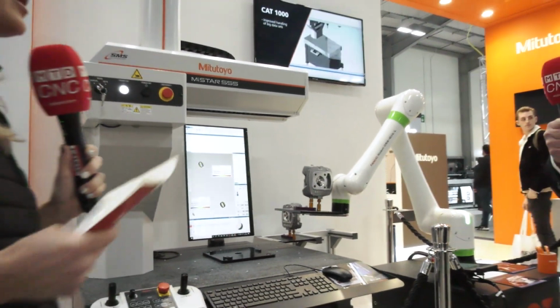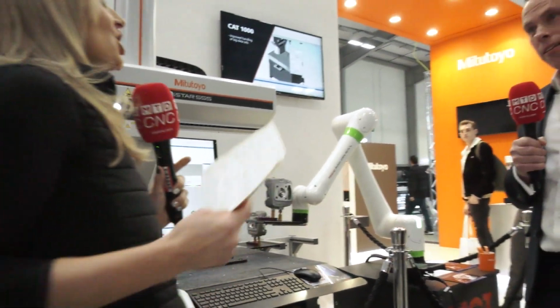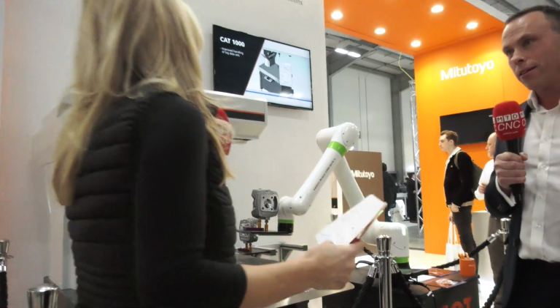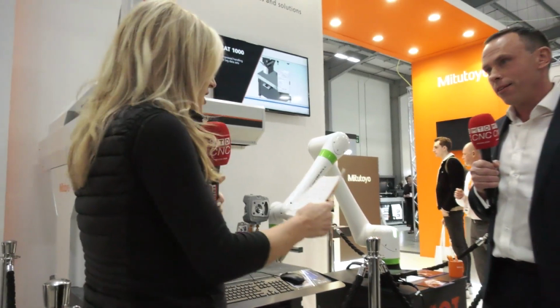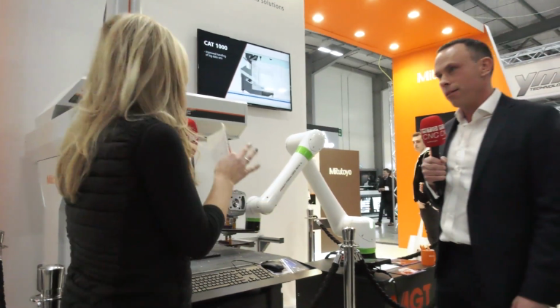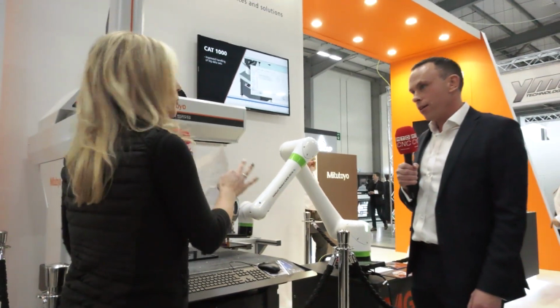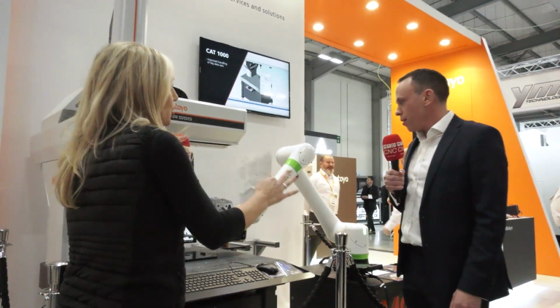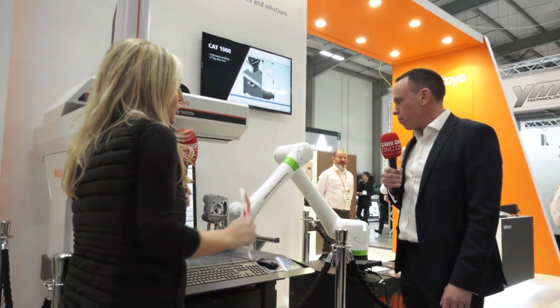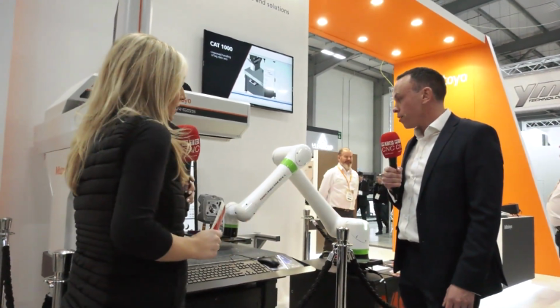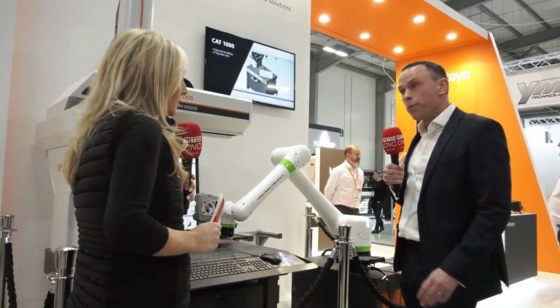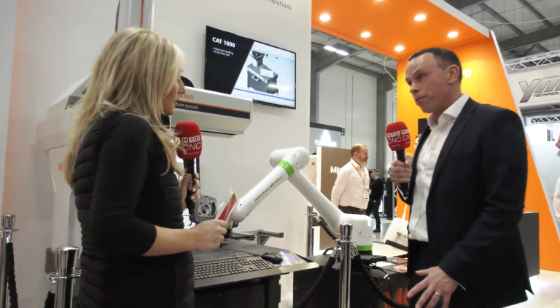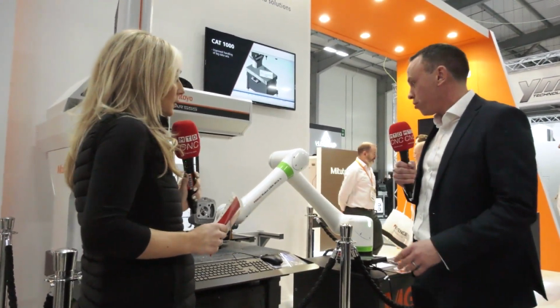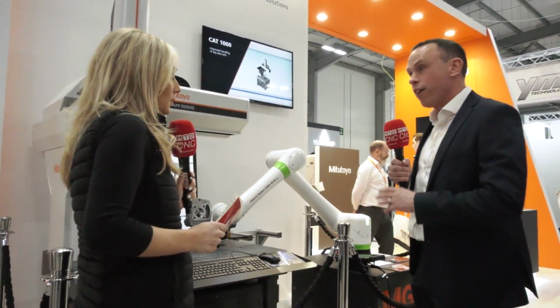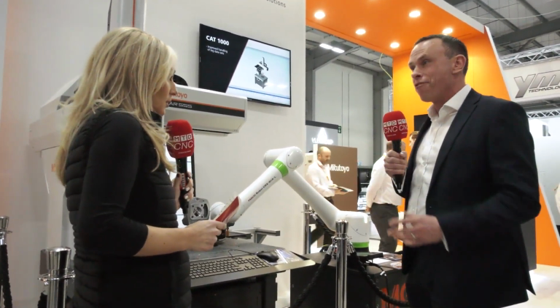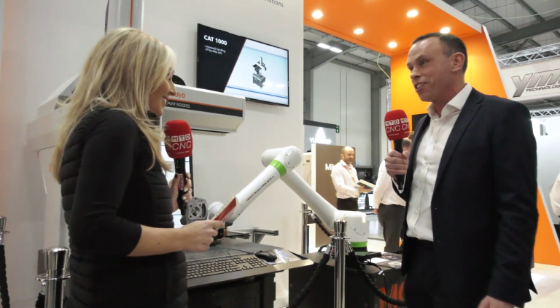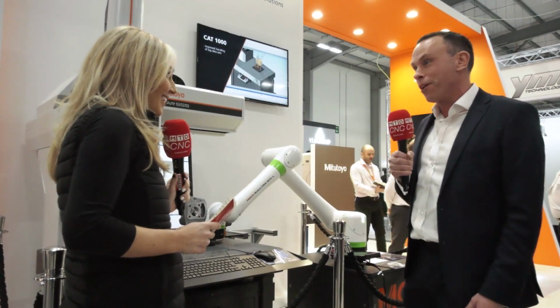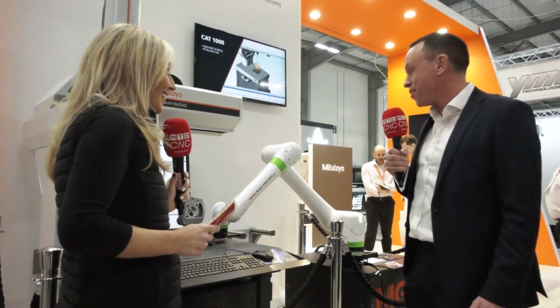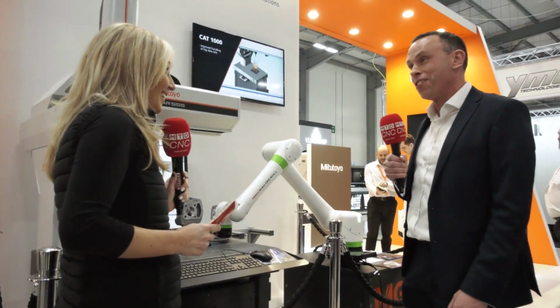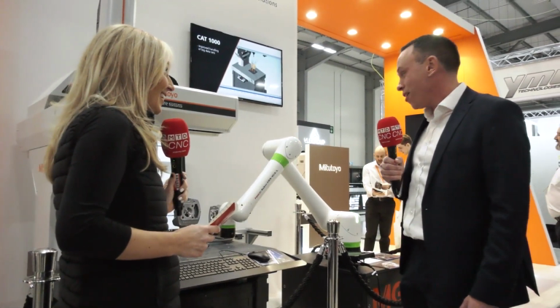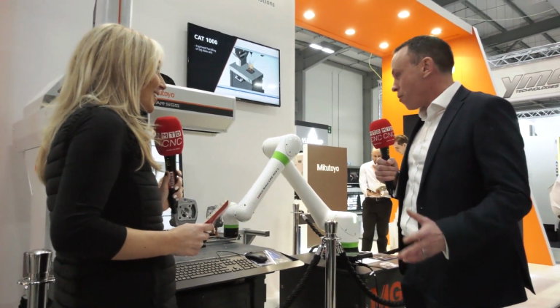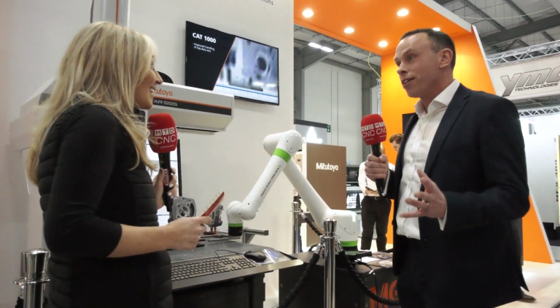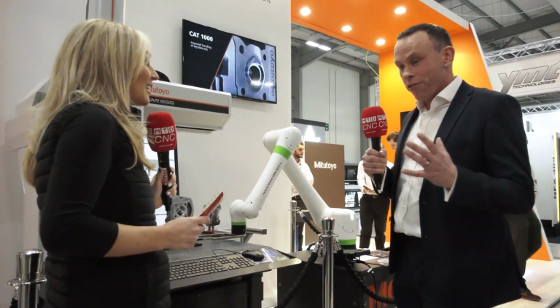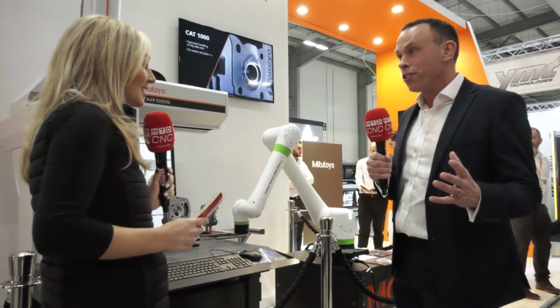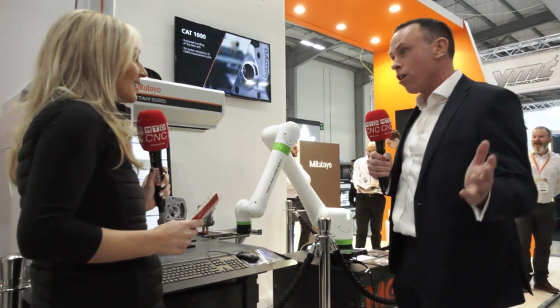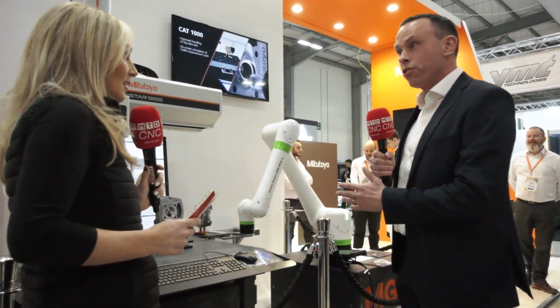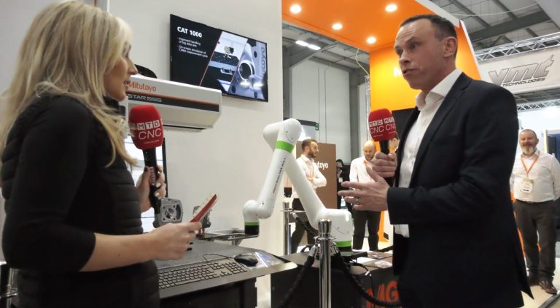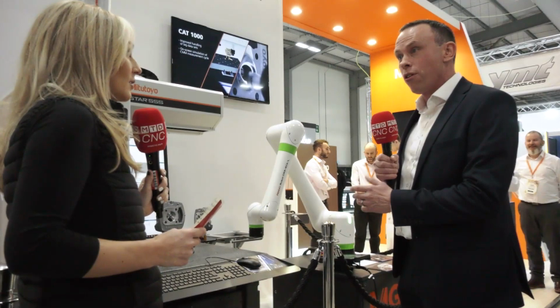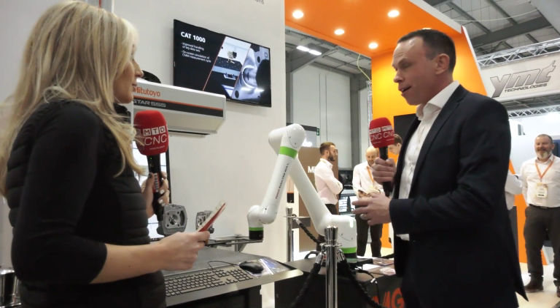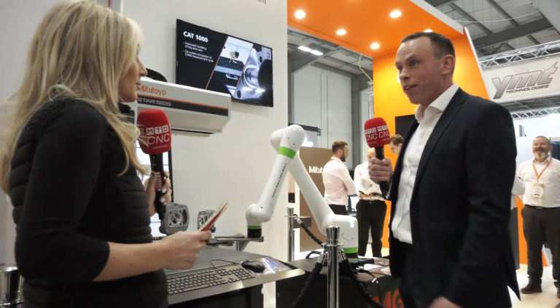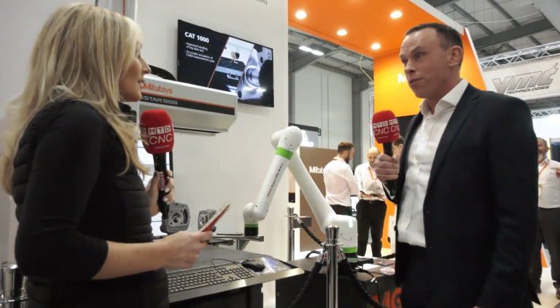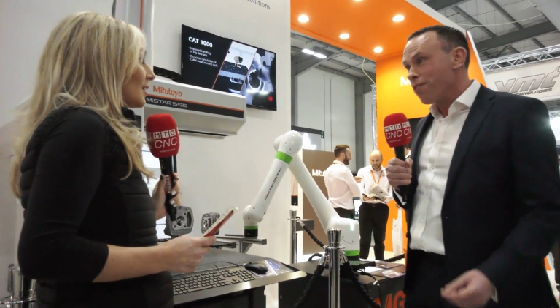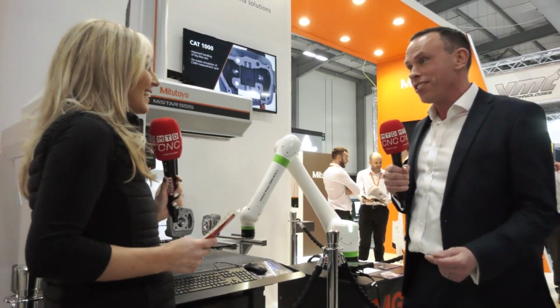And when you say turnkey, is this a bespoke metrology solution? It is a bespoke metrology solution — every customer's application is different. We can take it from concept right through to the factory floor and deliver the results very easily.